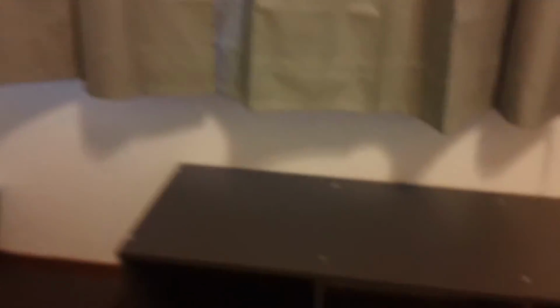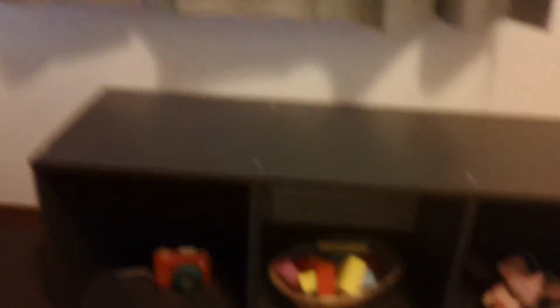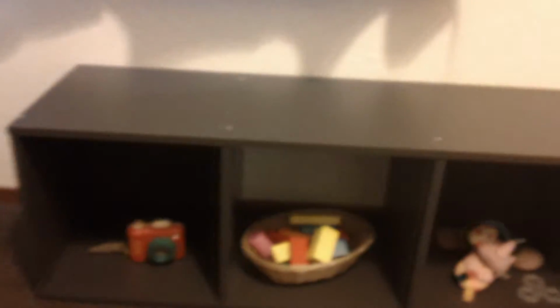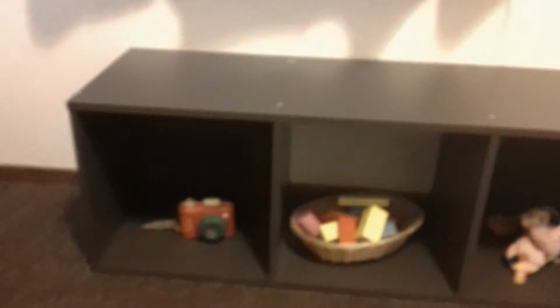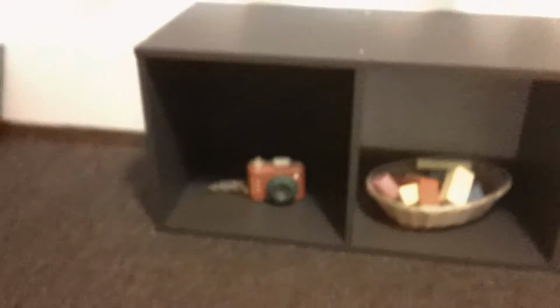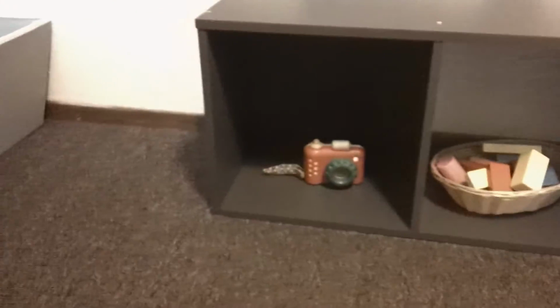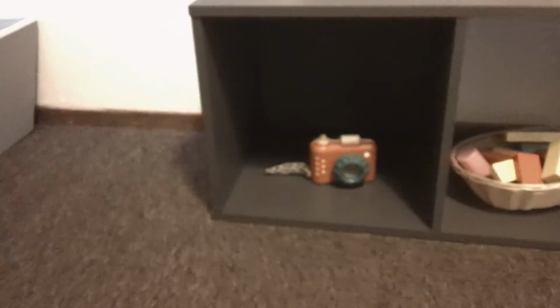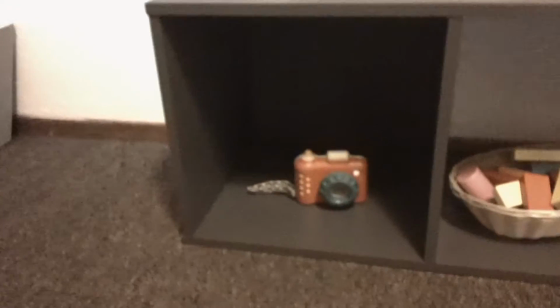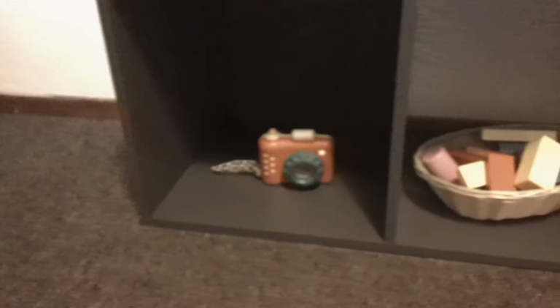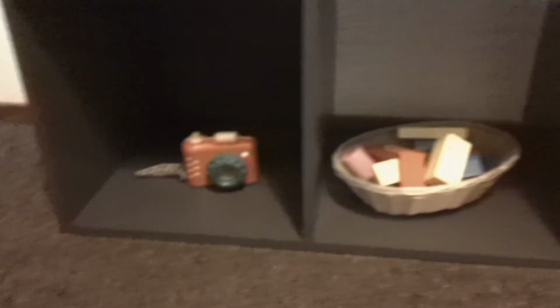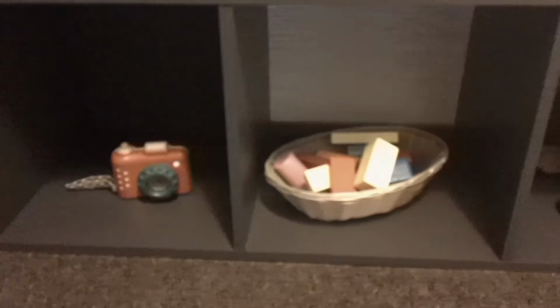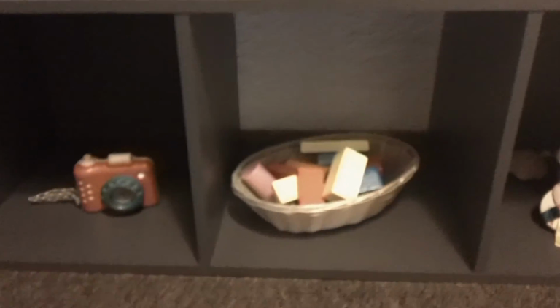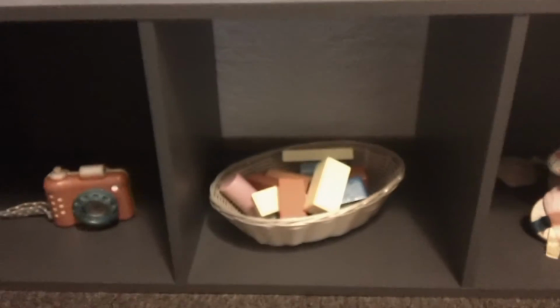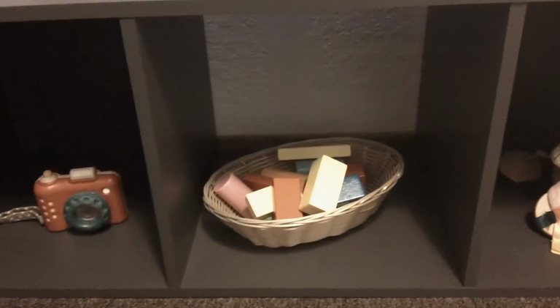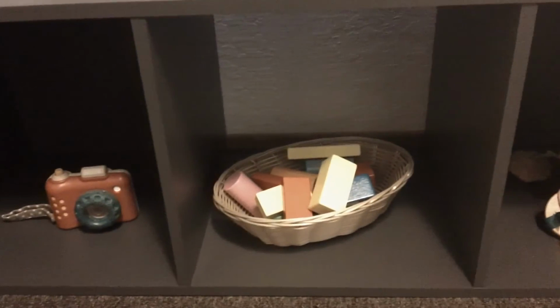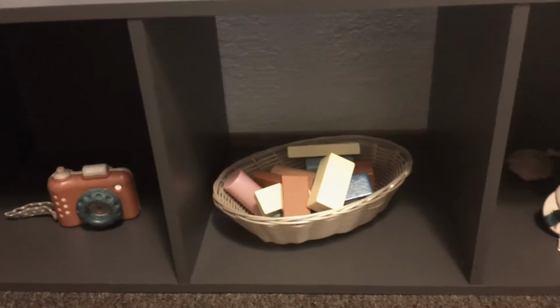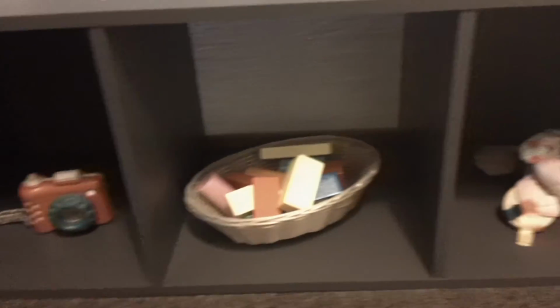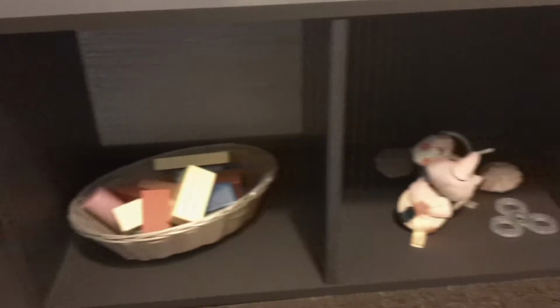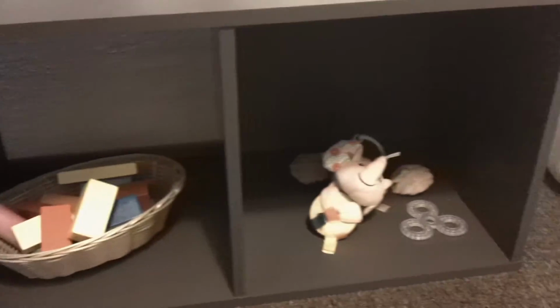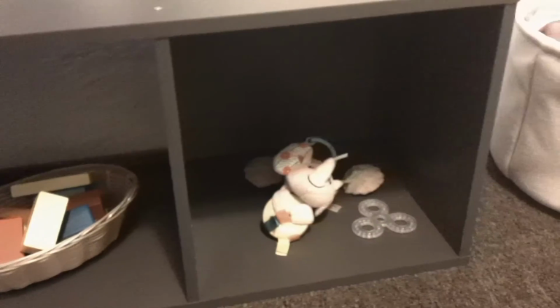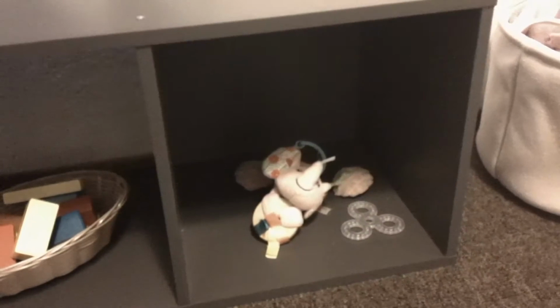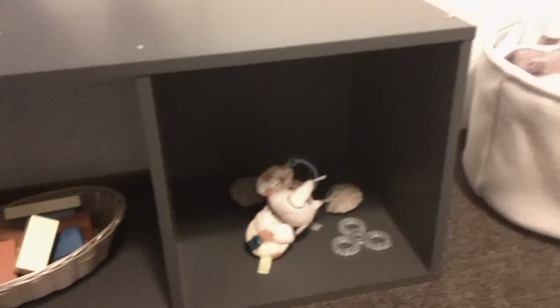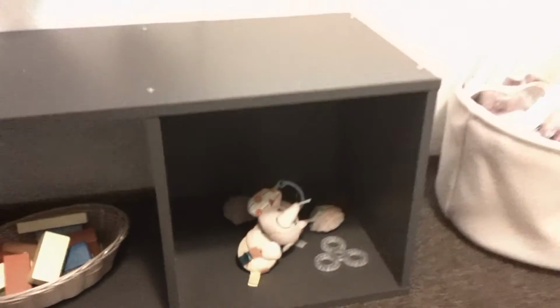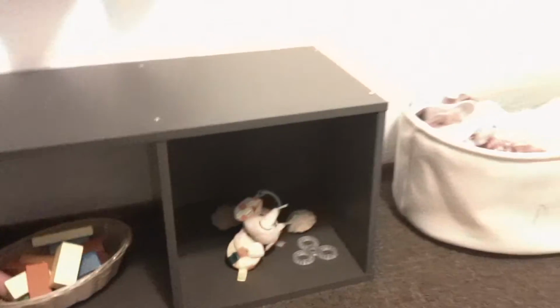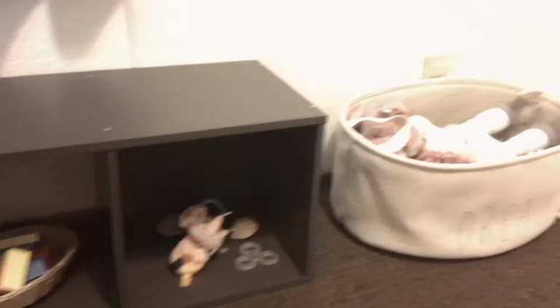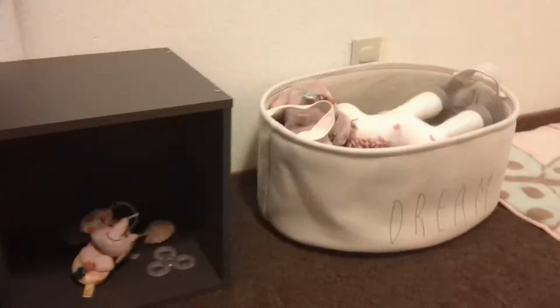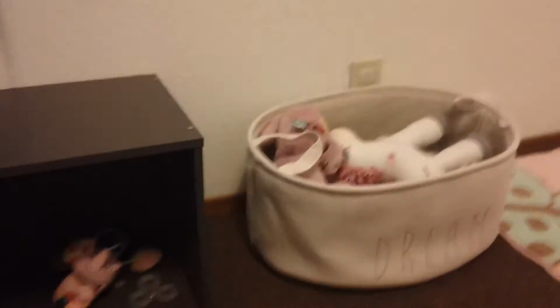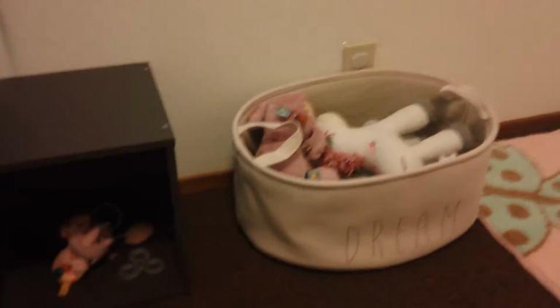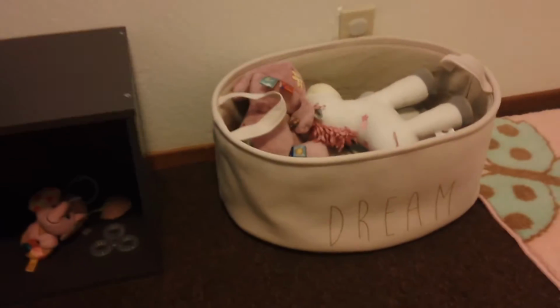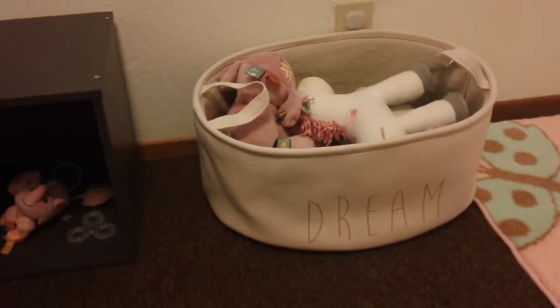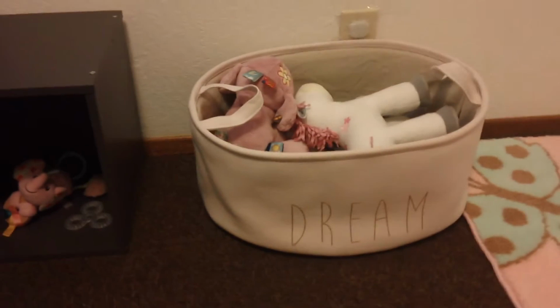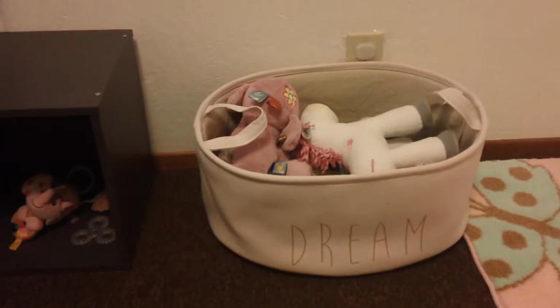Then I have a three-cube with some more toys in it for her. Our favorite hape maple blocks. And her bin of stuffed animals and dolls.